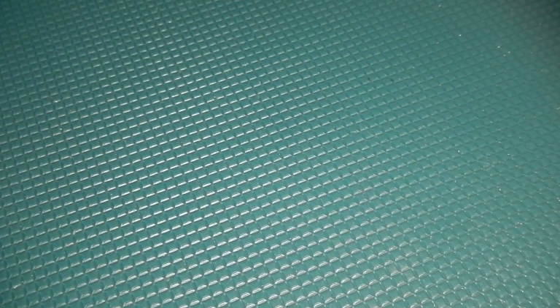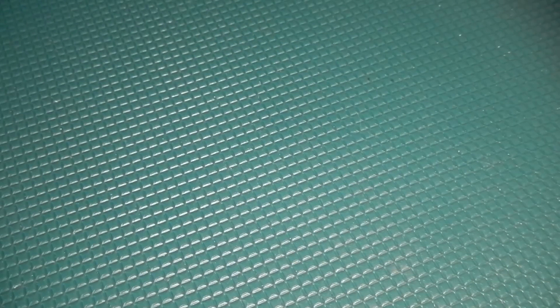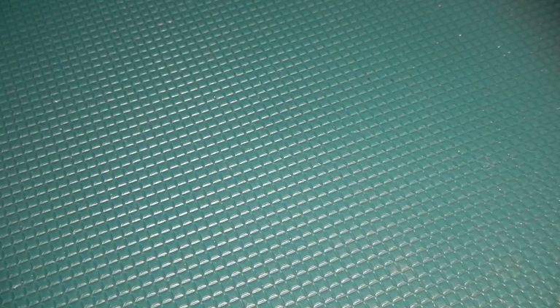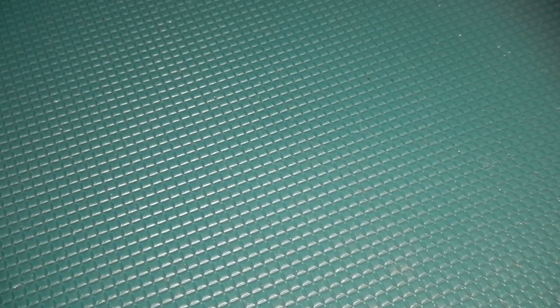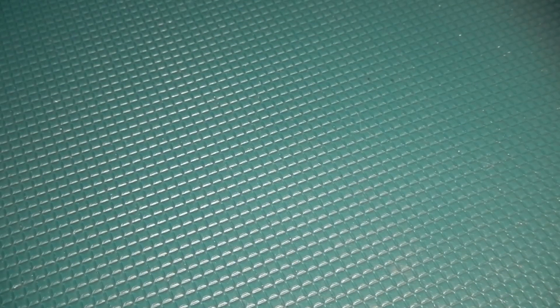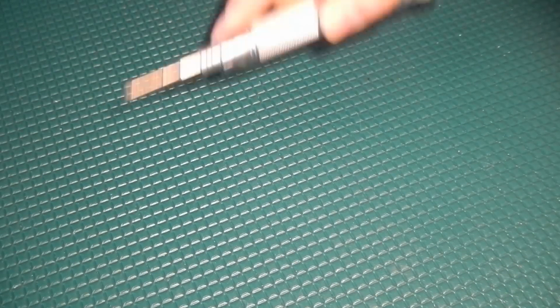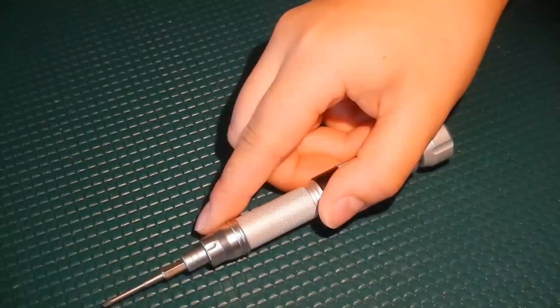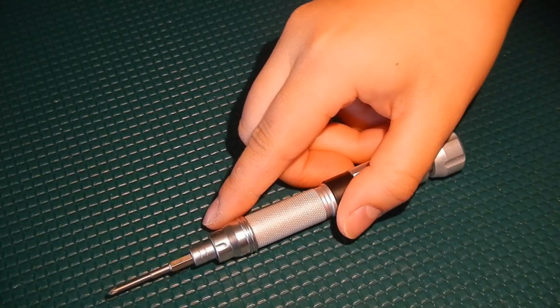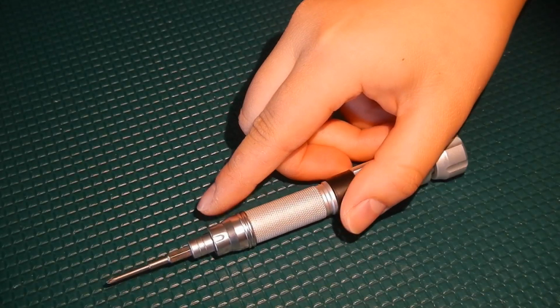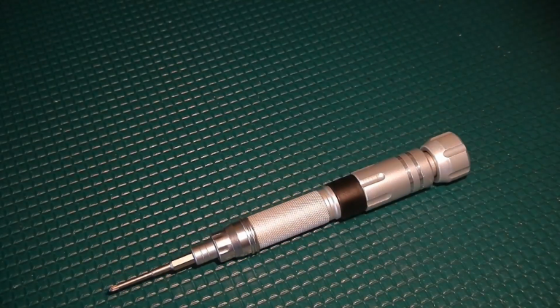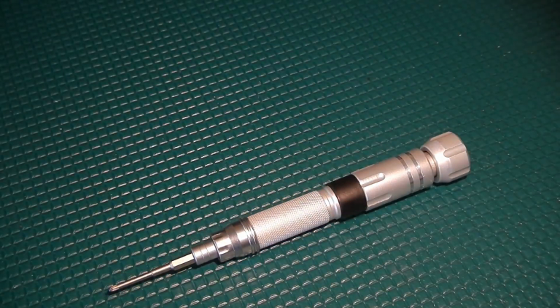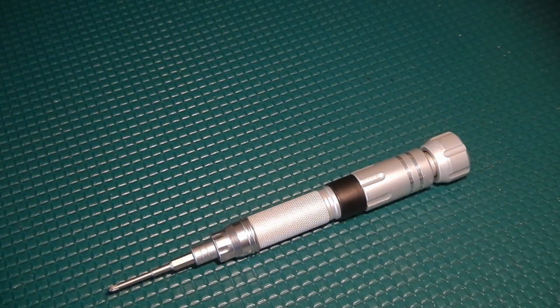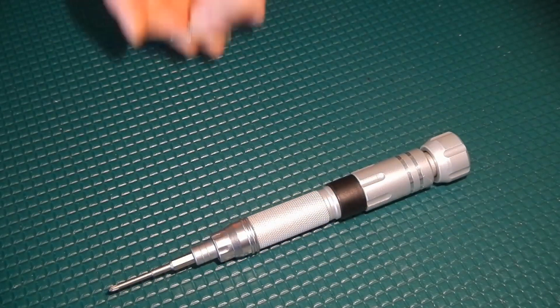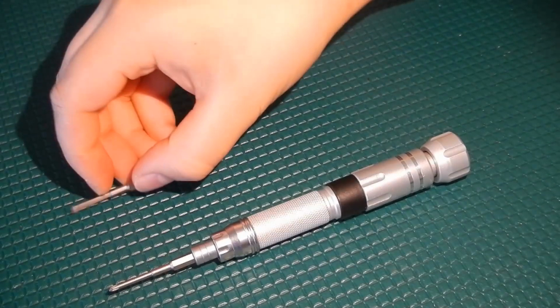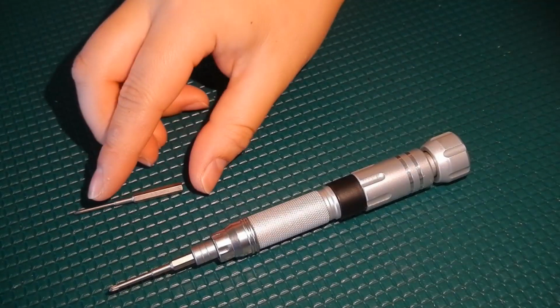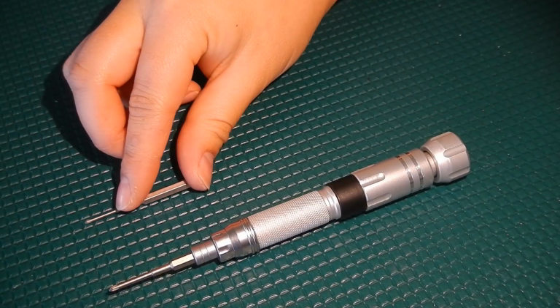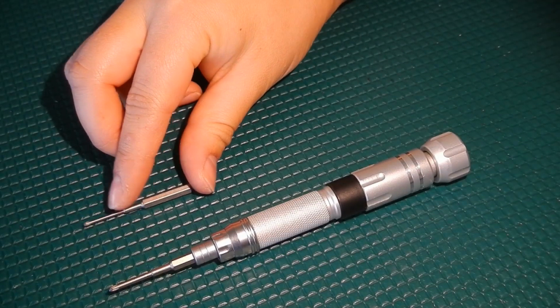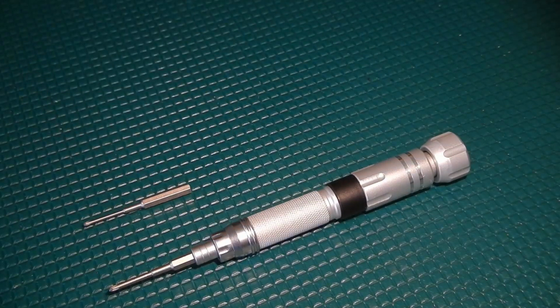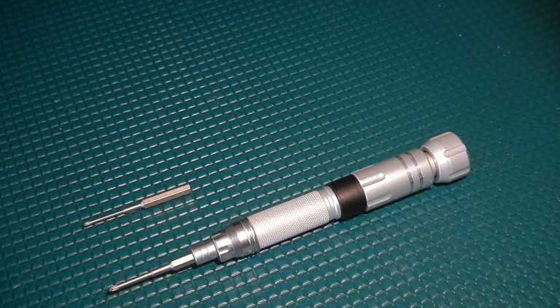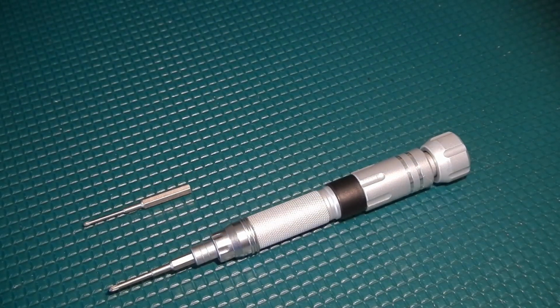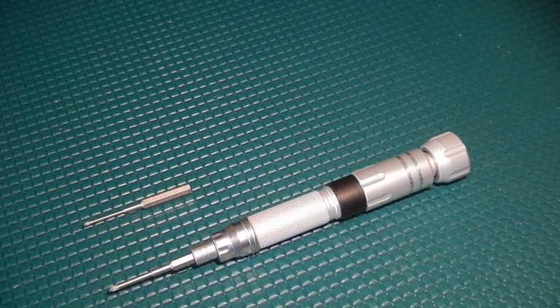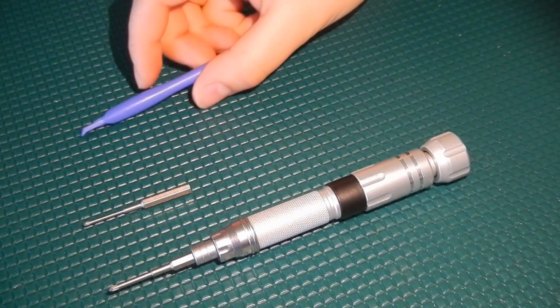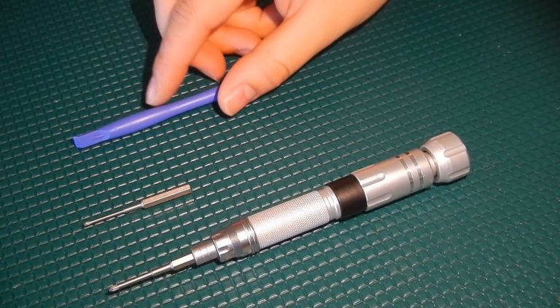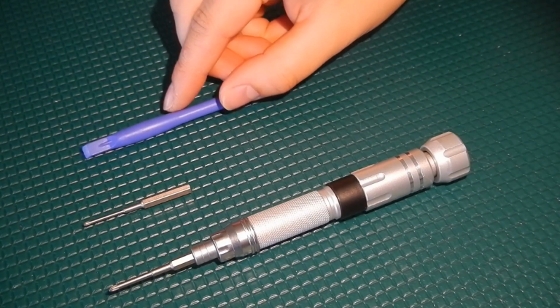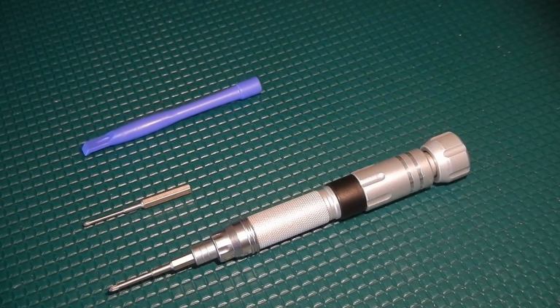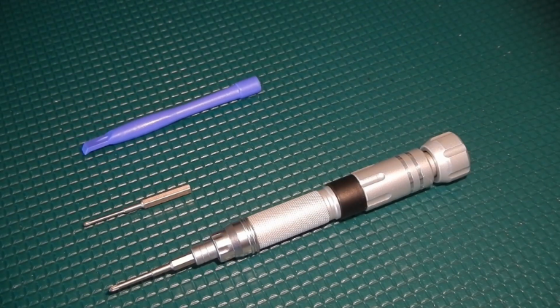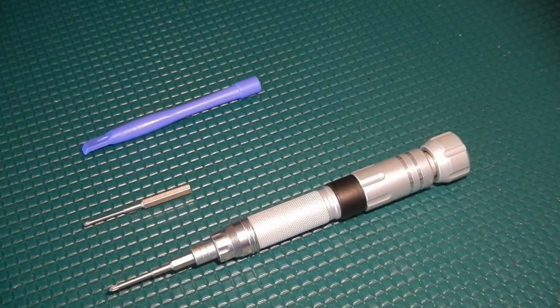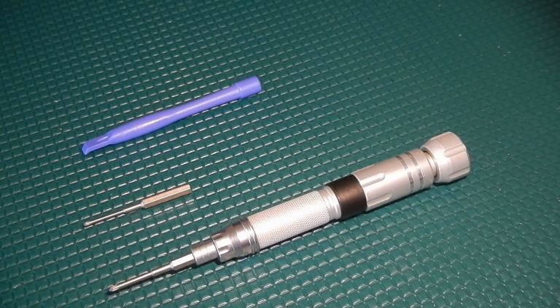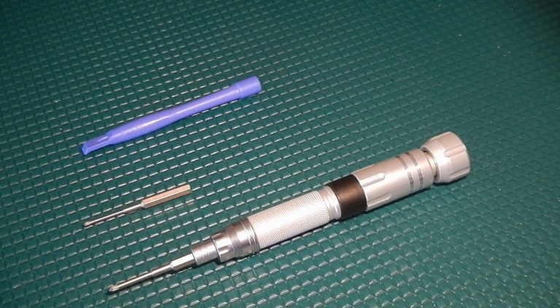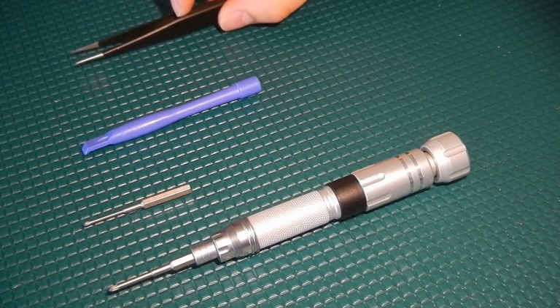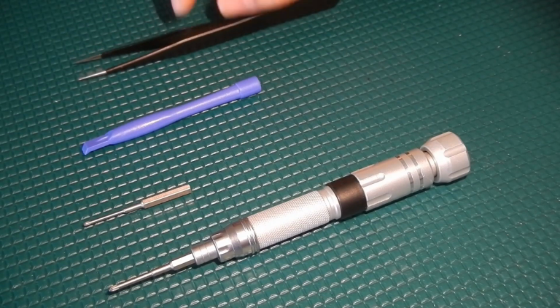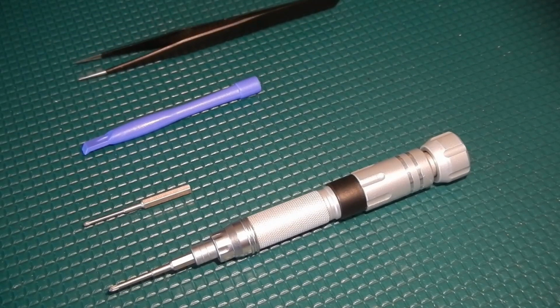For this project you will need a pH 0 driver, a pH triple zero driver, a pry tool, and I always like to have a set of precision tweezers on hand.